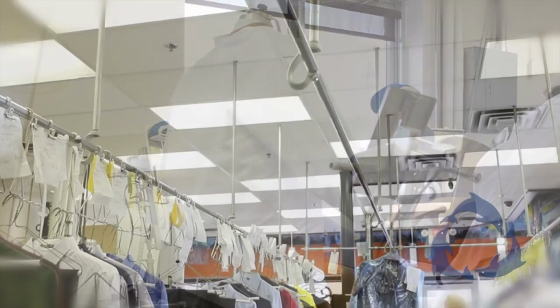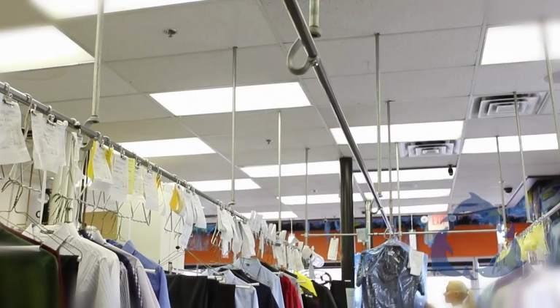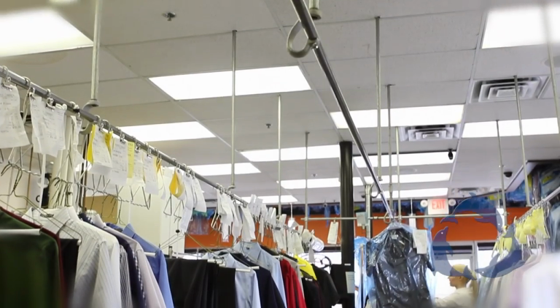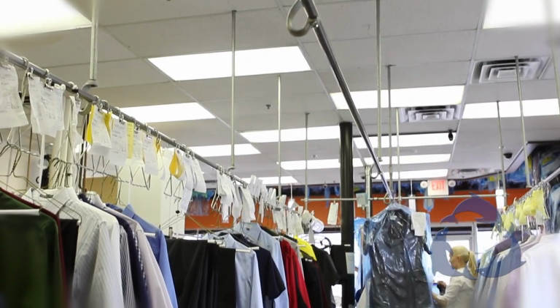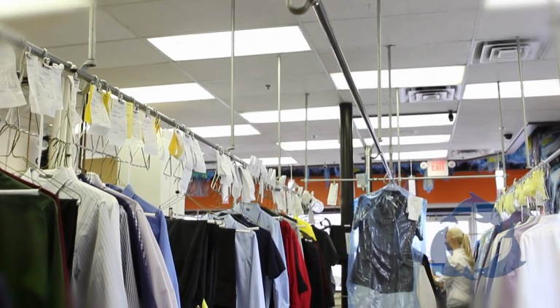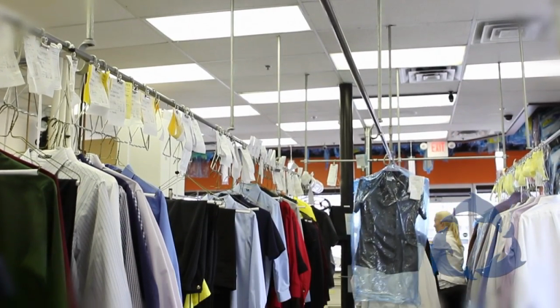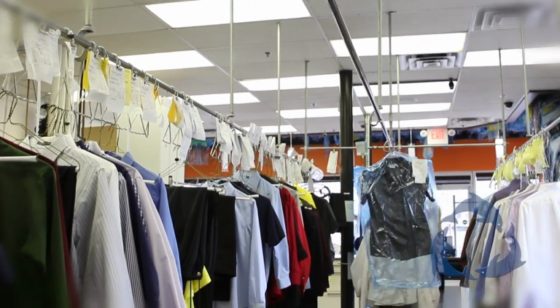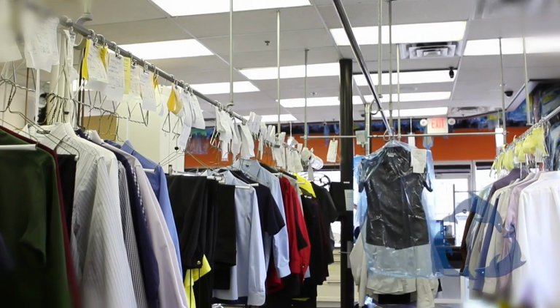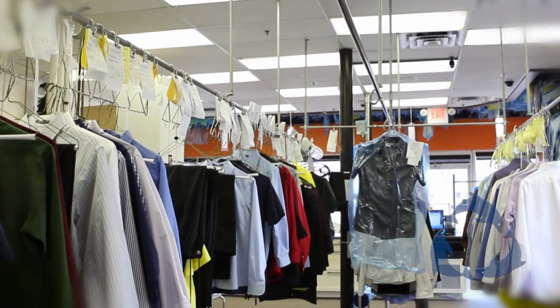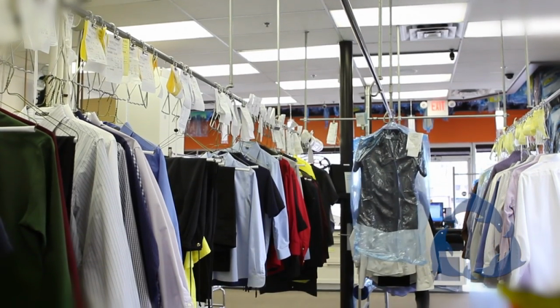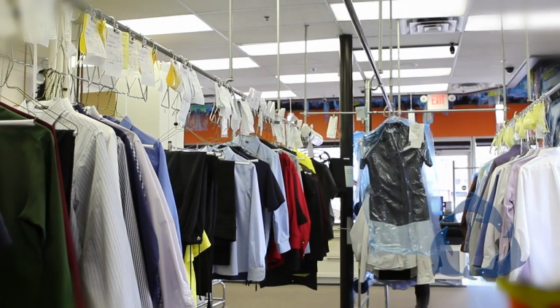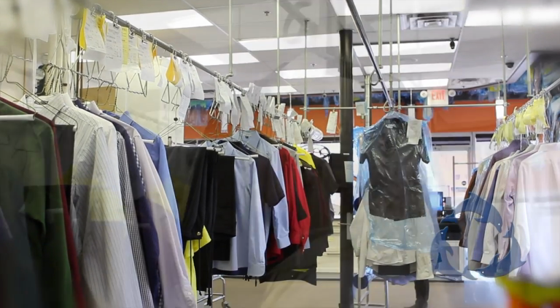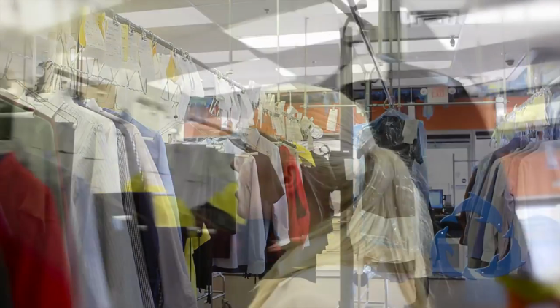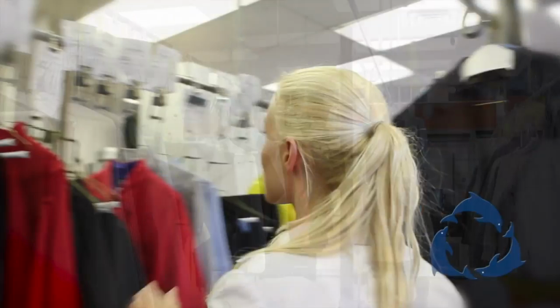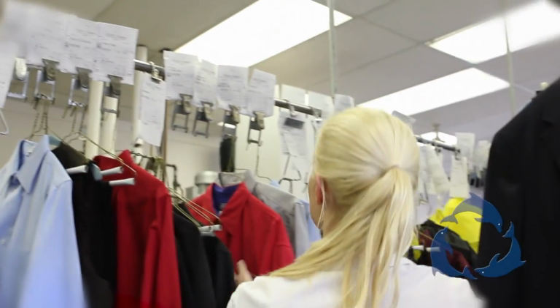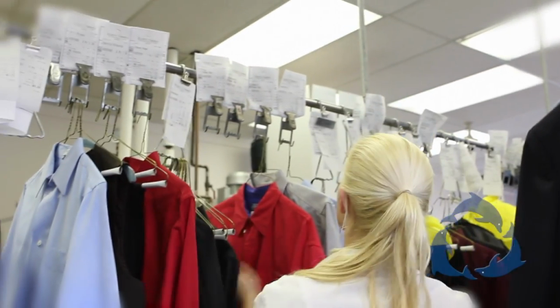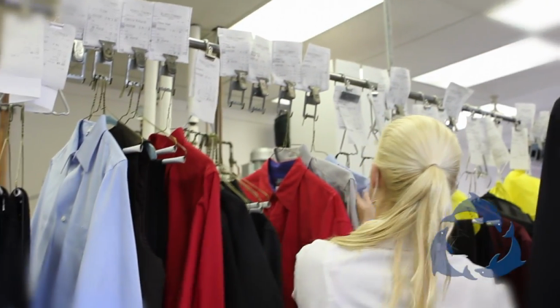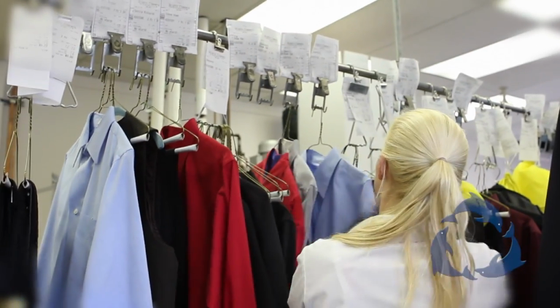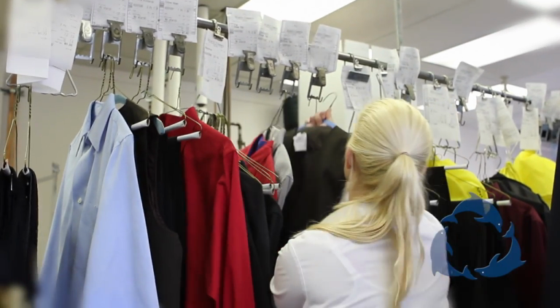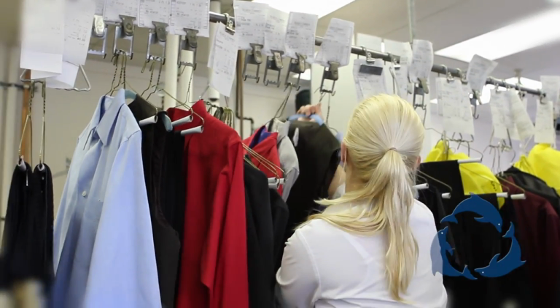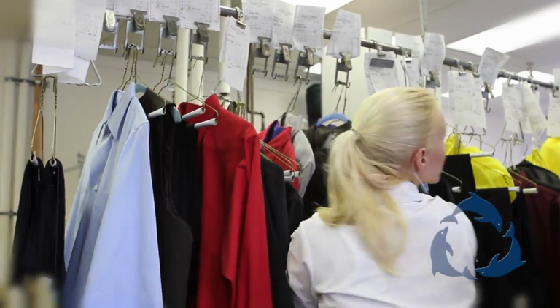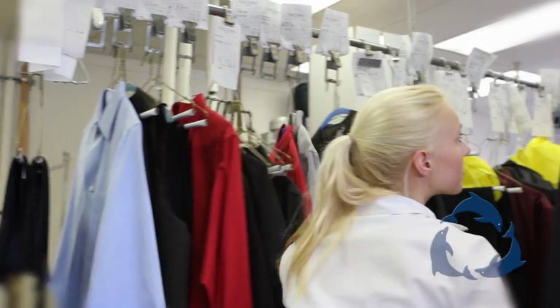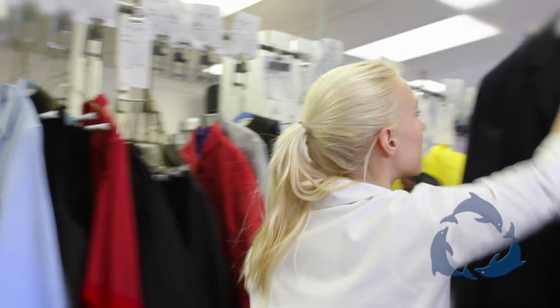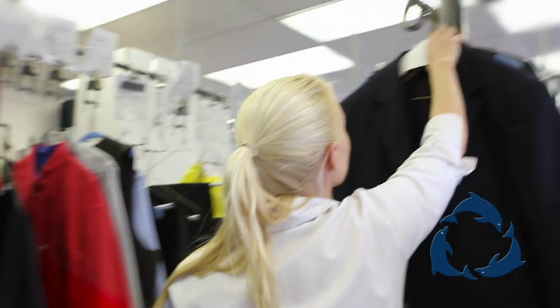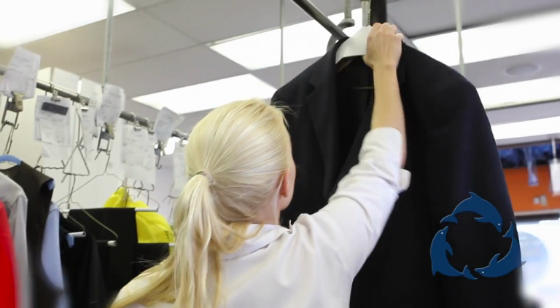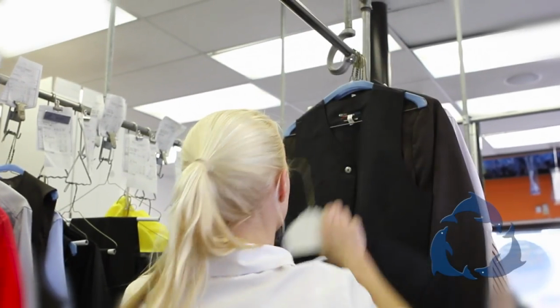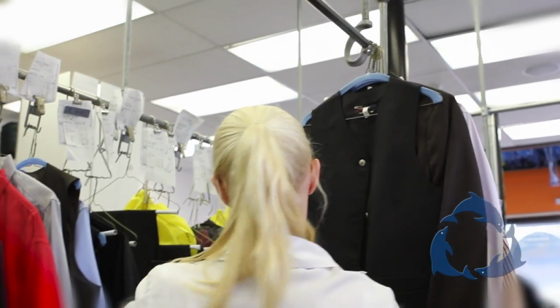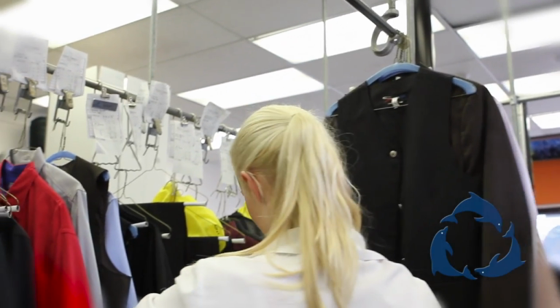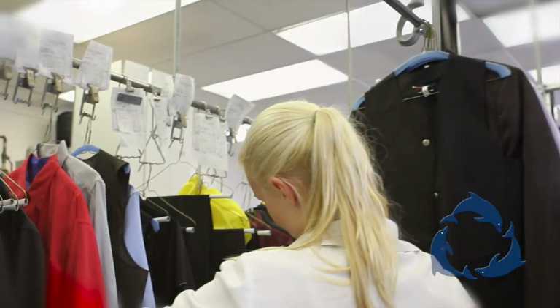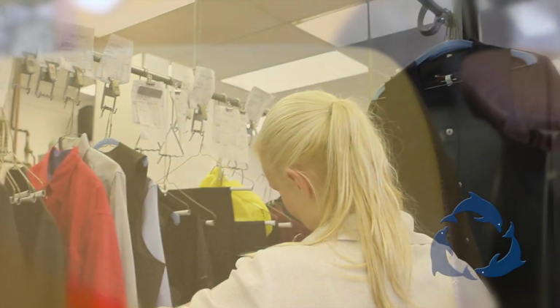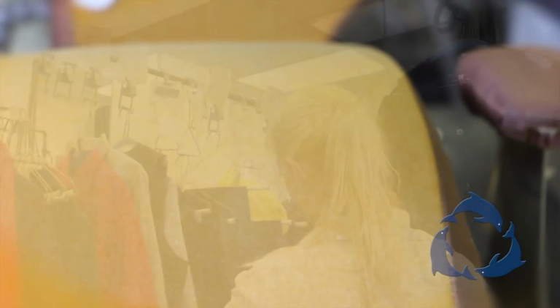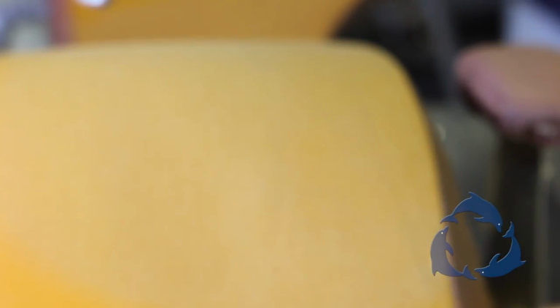We thought, why not make an open plant? When the customer first enters our store, they can see all the way into the back. They can see the staff working and the level of quality, and get a real feel of the energy that goes into producing the product.